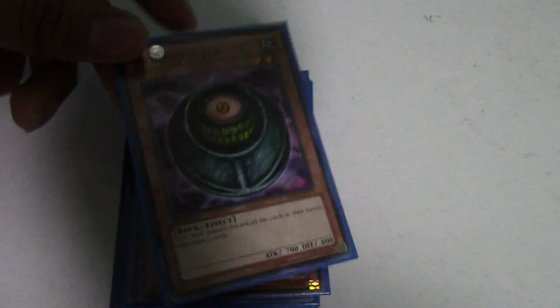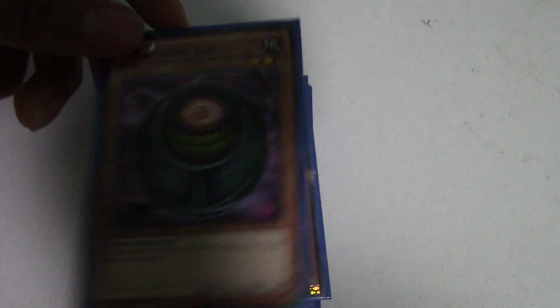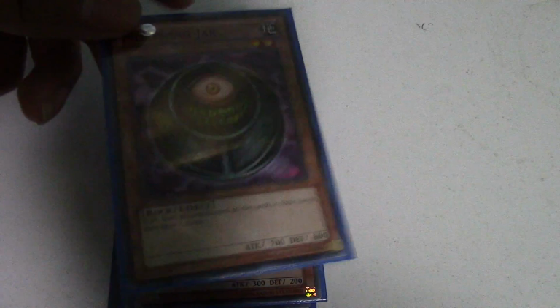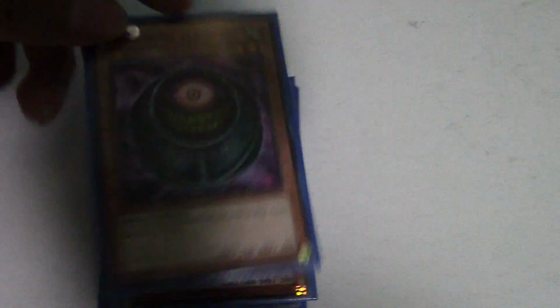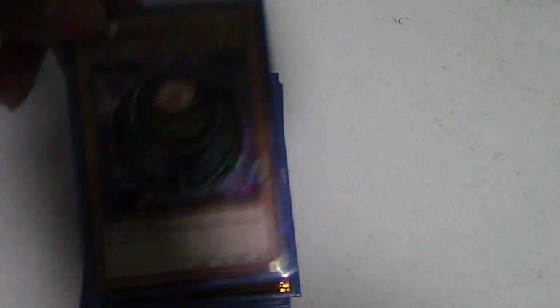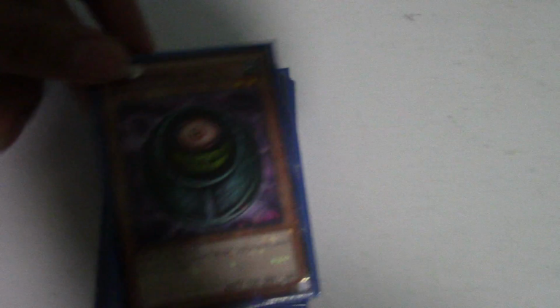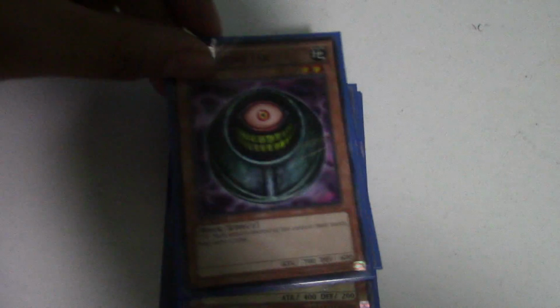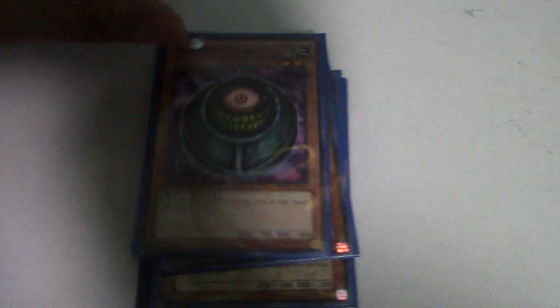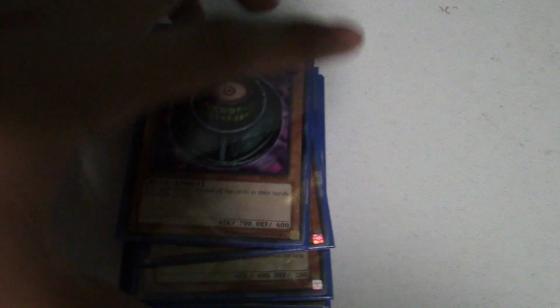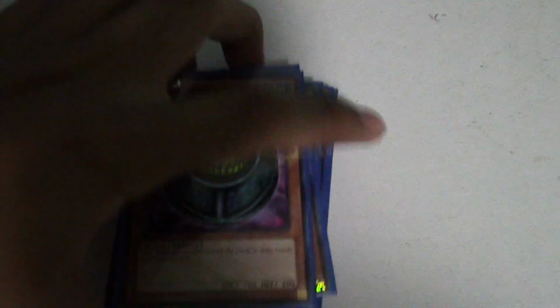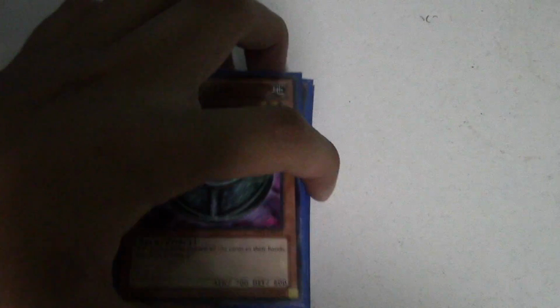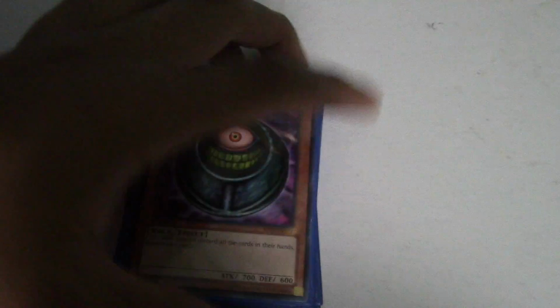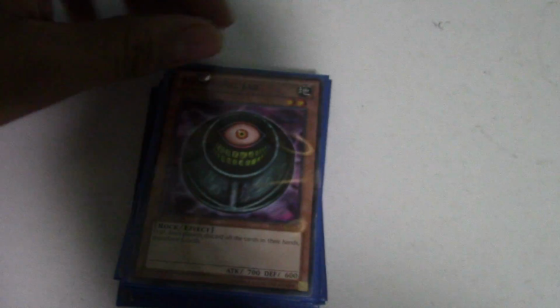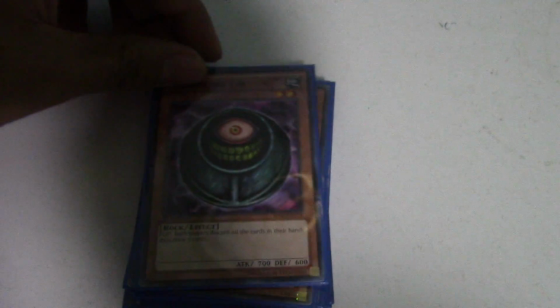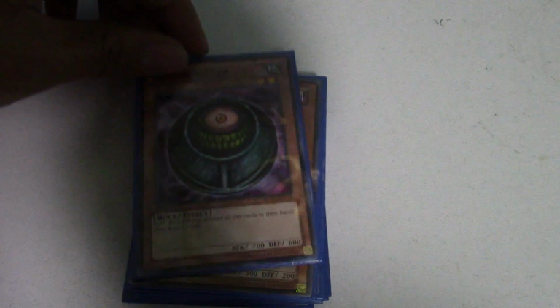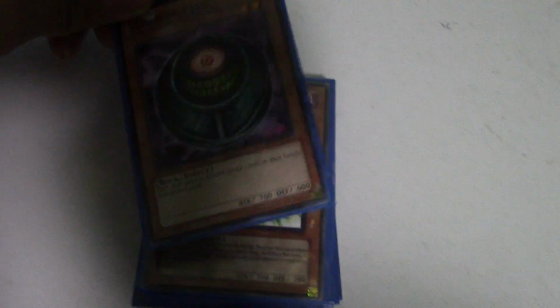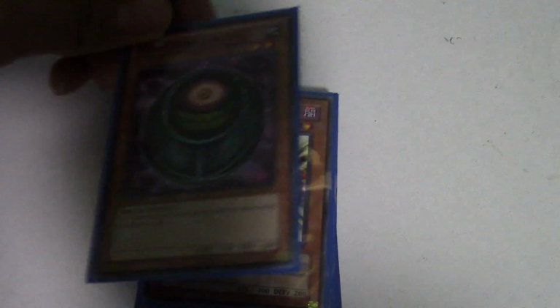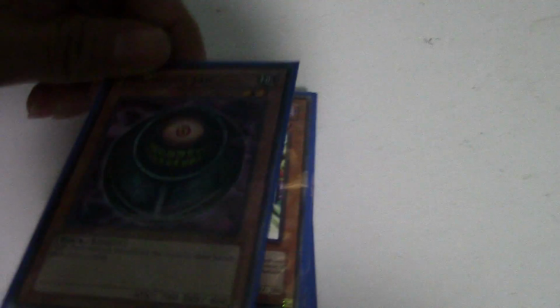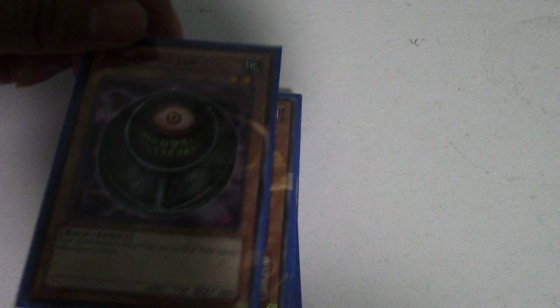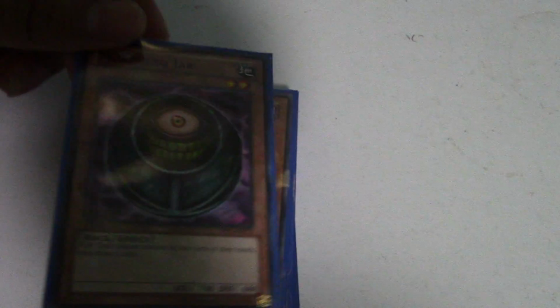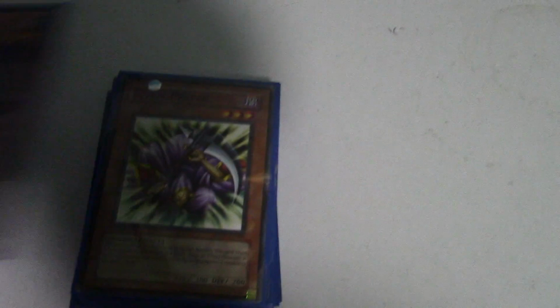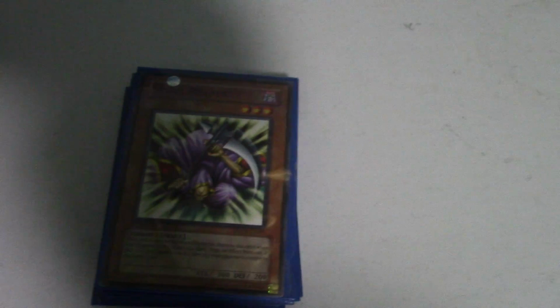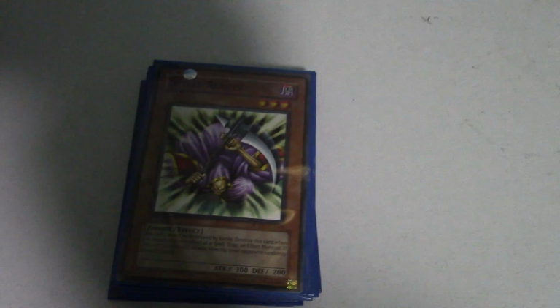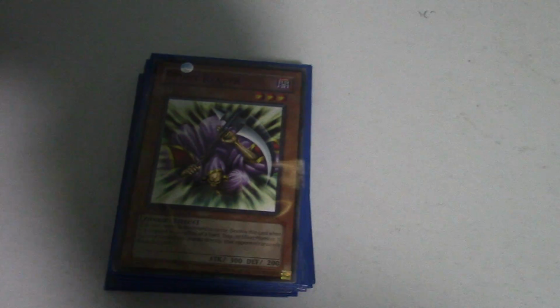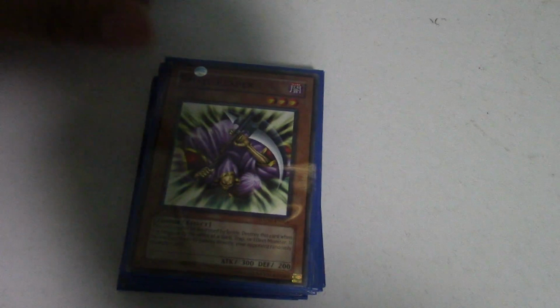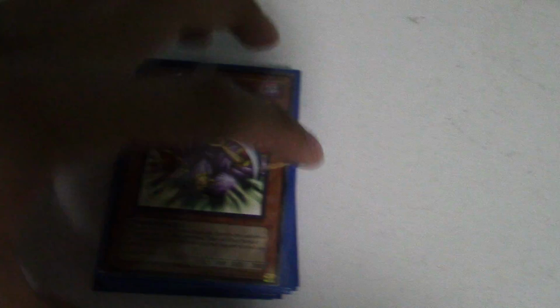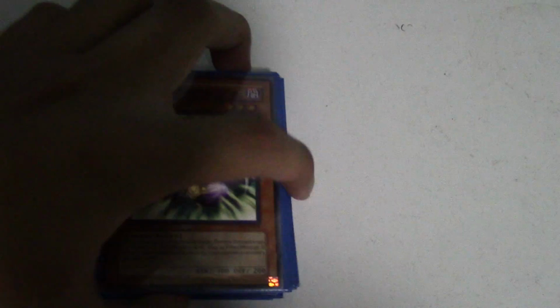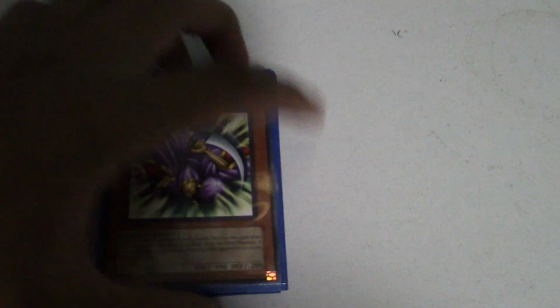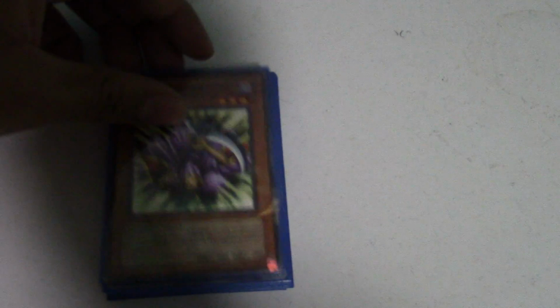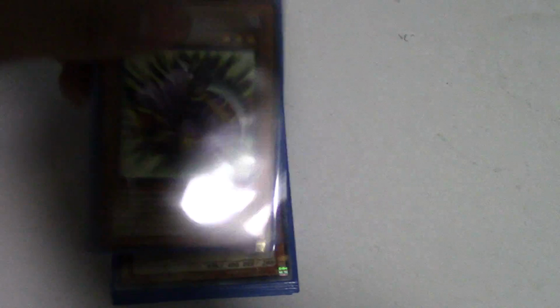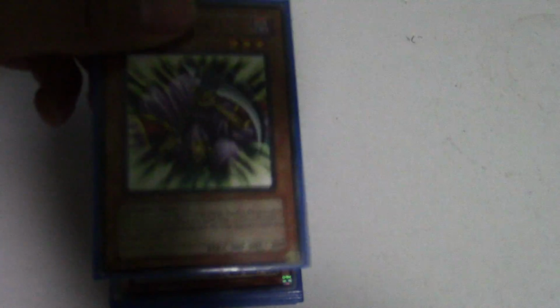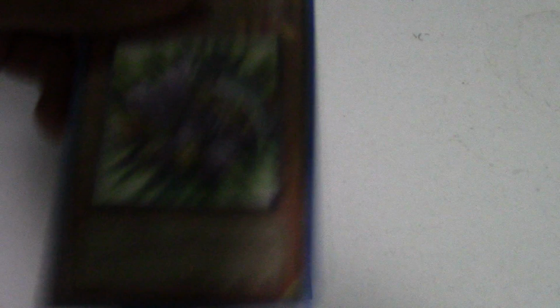Next you want the Morphling Jar, which basically when it's flip summoned, you discard your whole hand — both of you, not just you — and you get a fresh new hand.